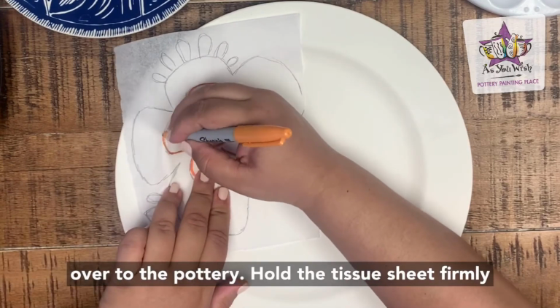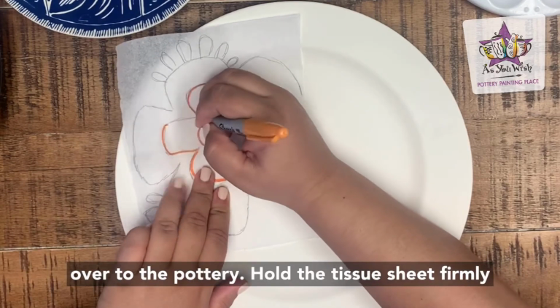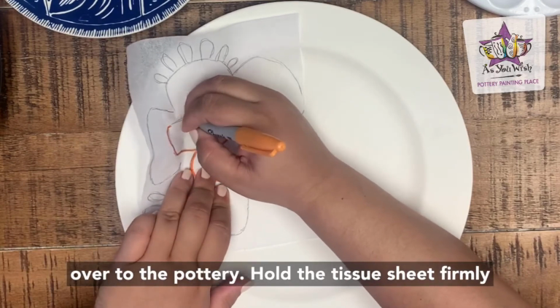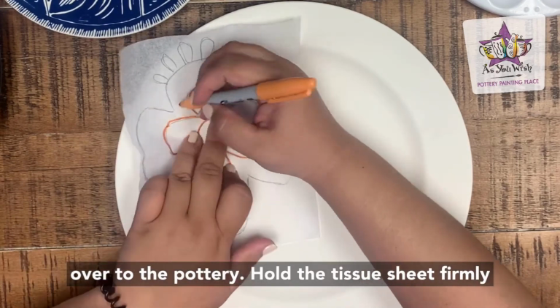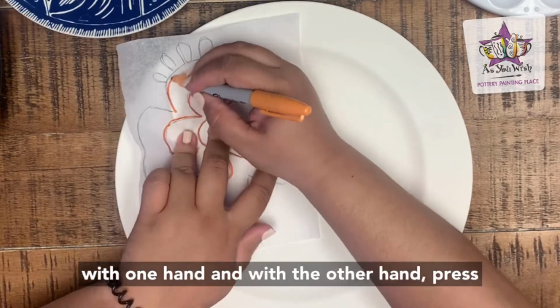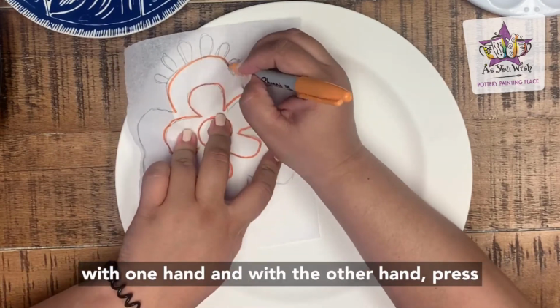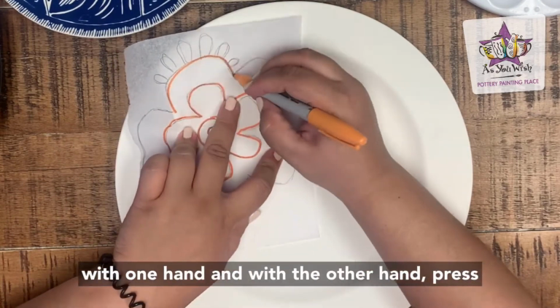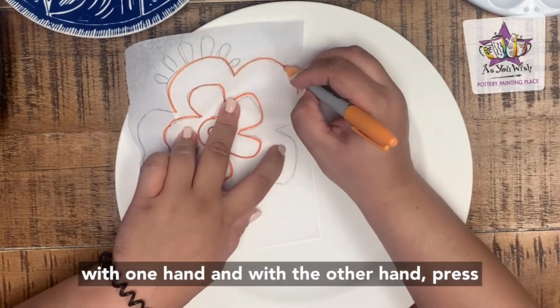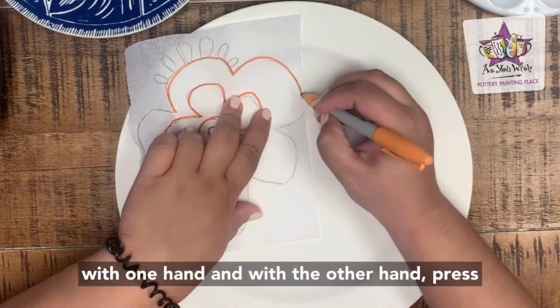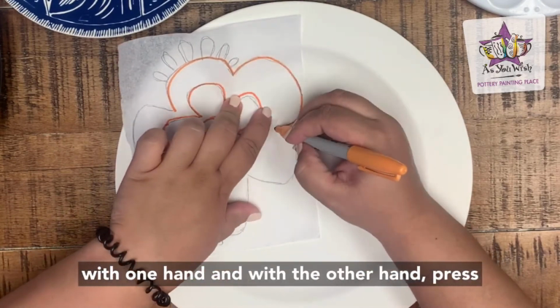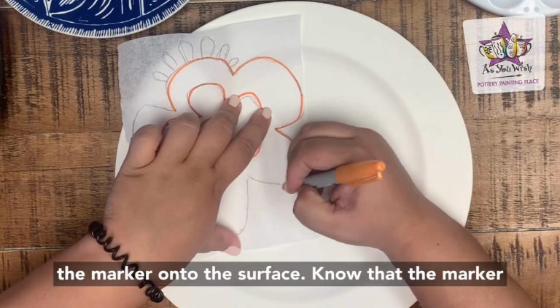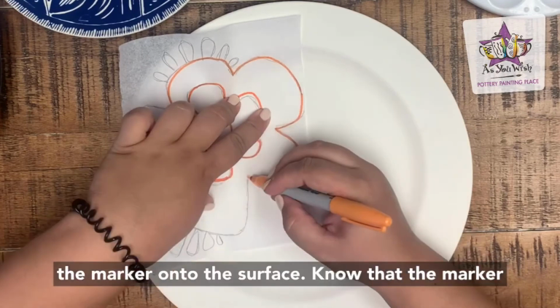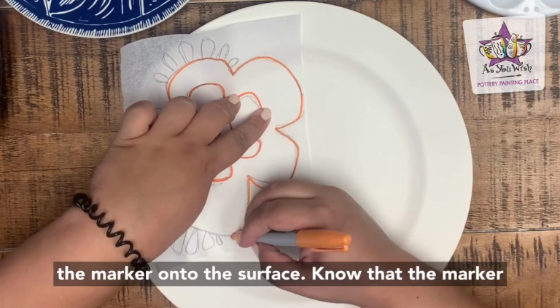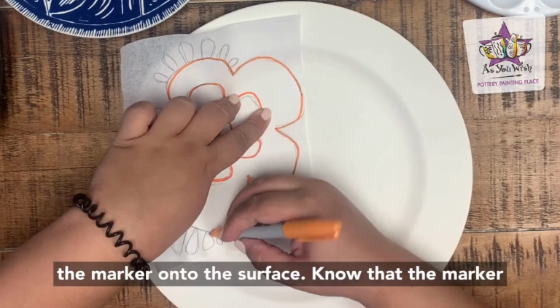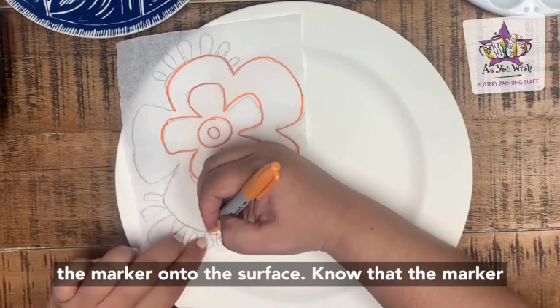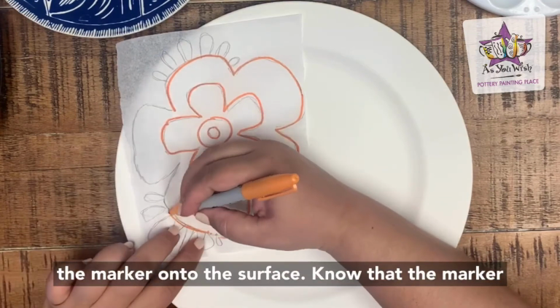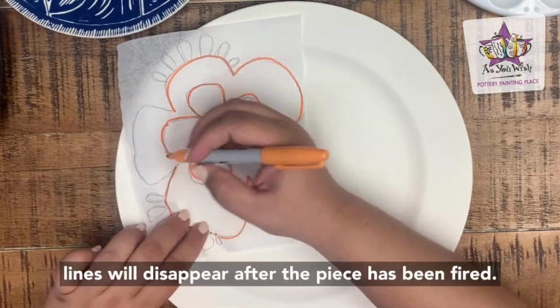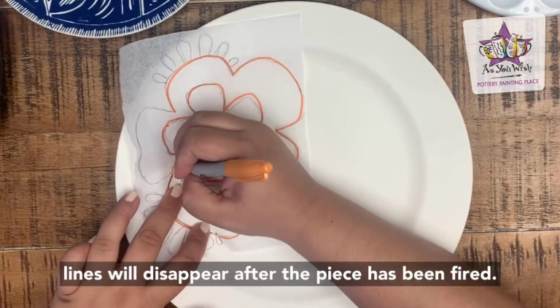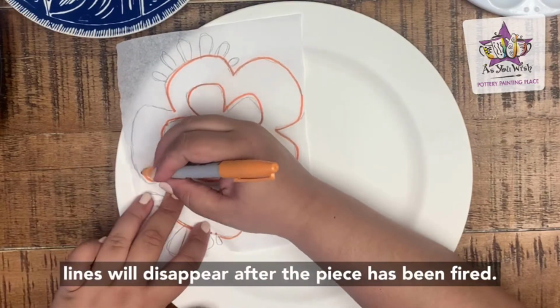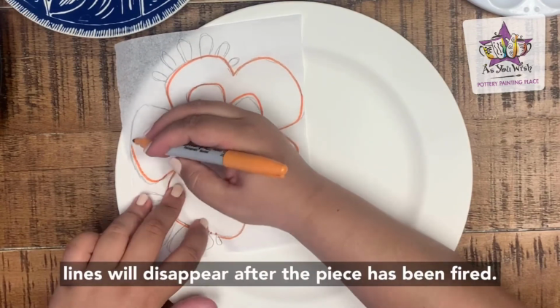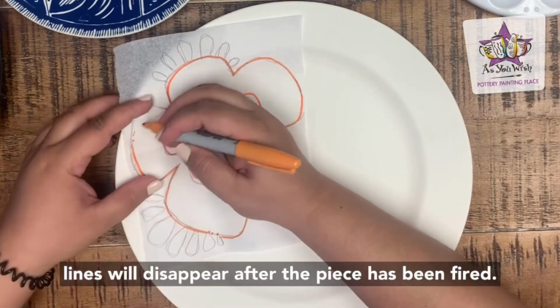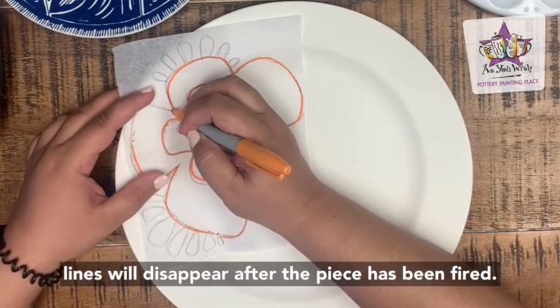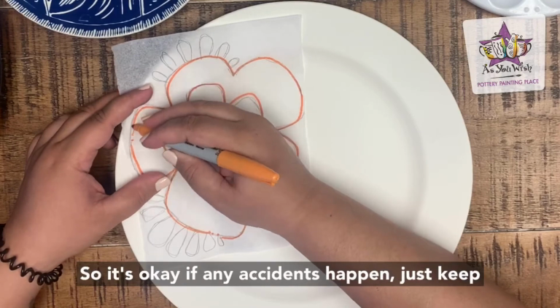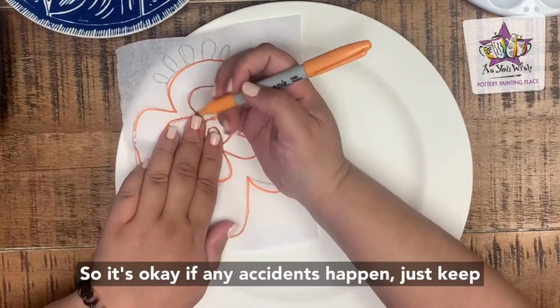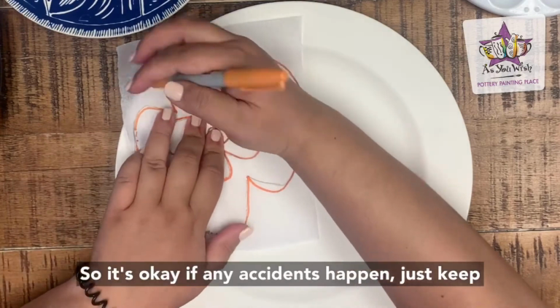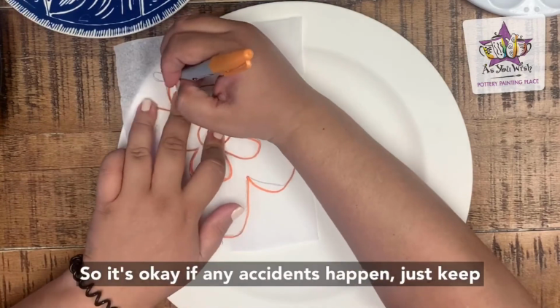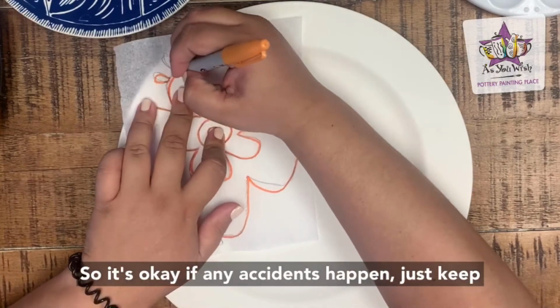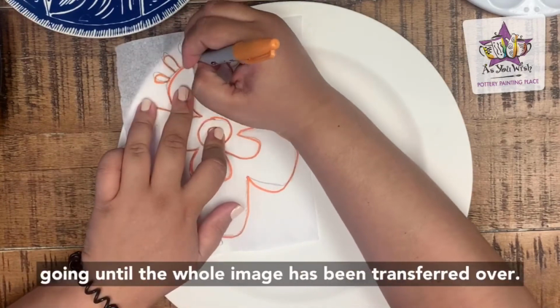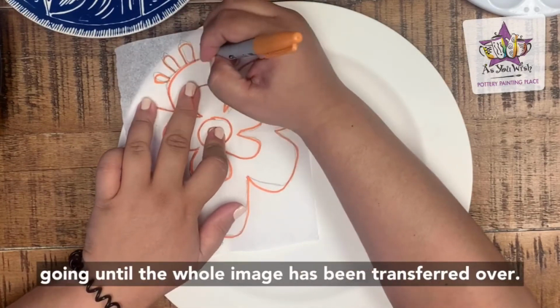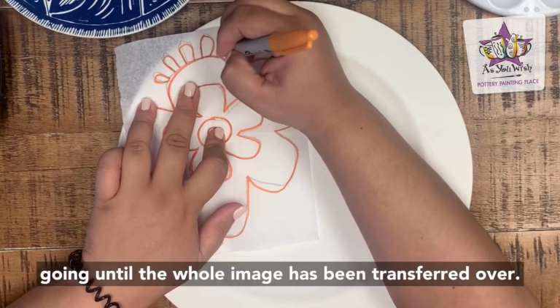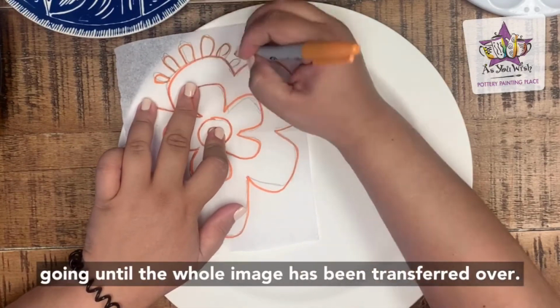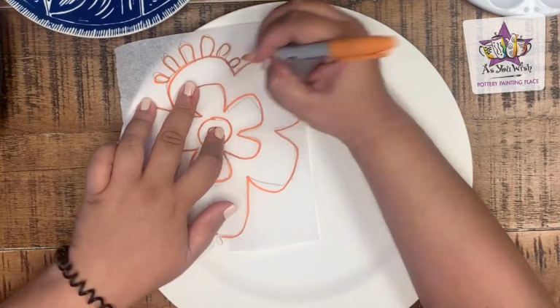Hold the tissue sheet firmly with one hand and with the other hand, press the marker onto the surface. Know that the marker lines will disappear after the piece has been fired, so it's okay if any accidents happen. Just keep going until the whole image has been transferred over.